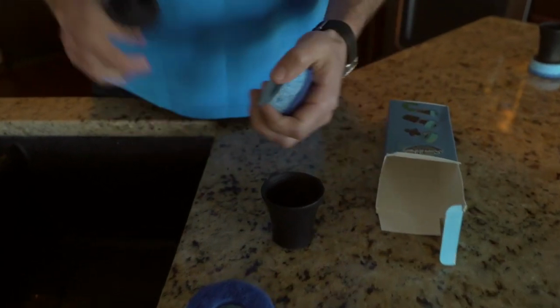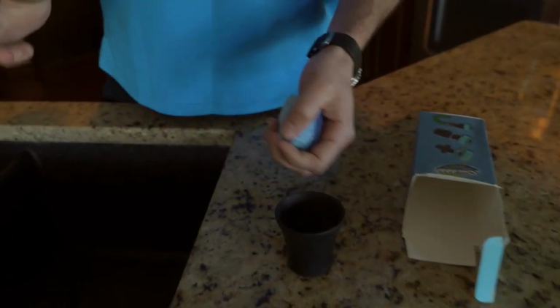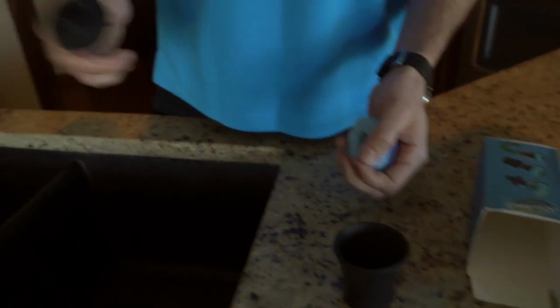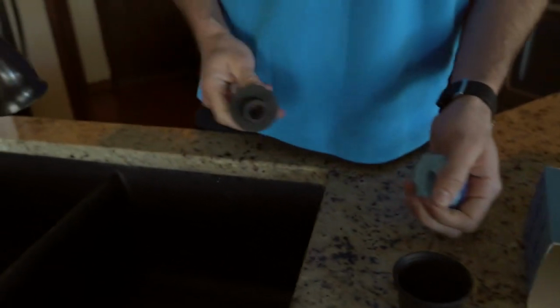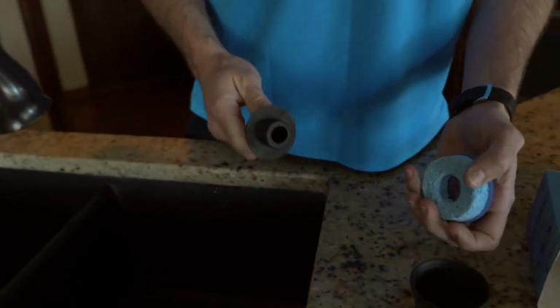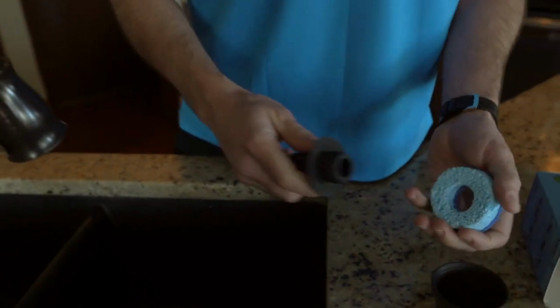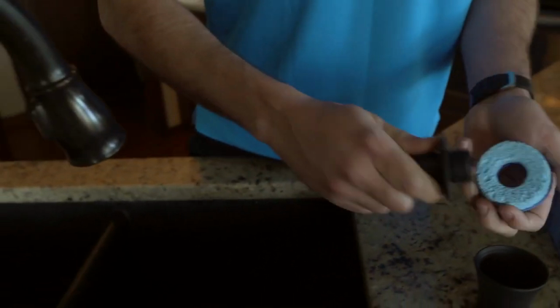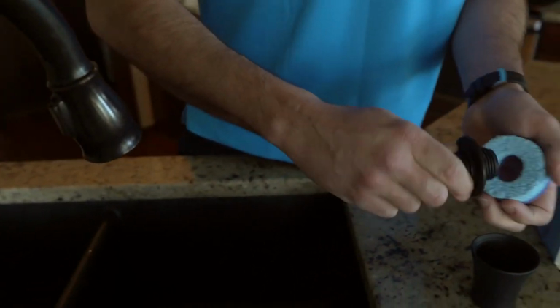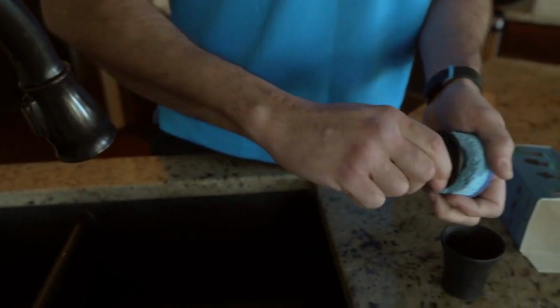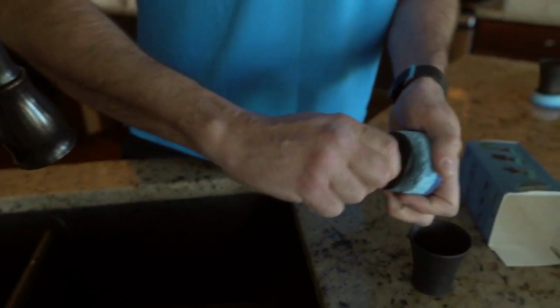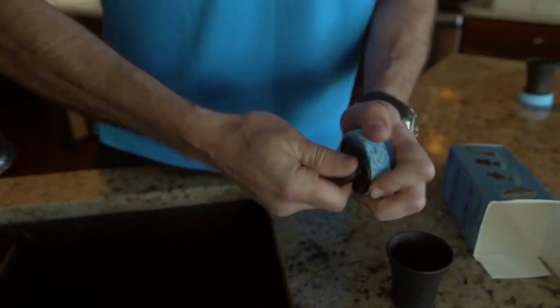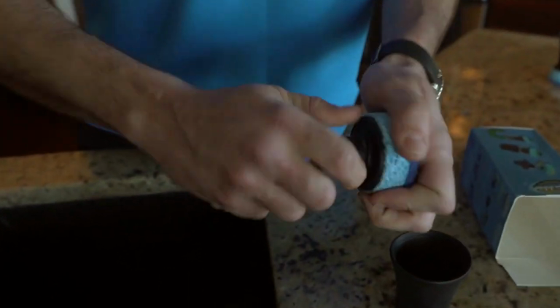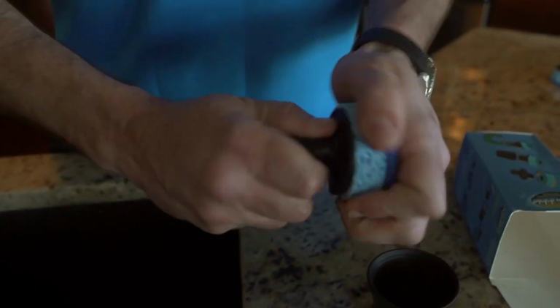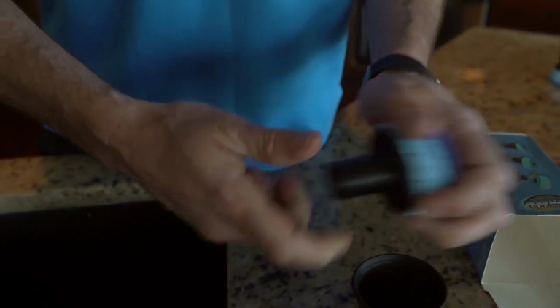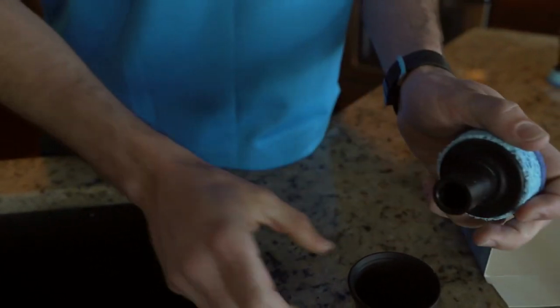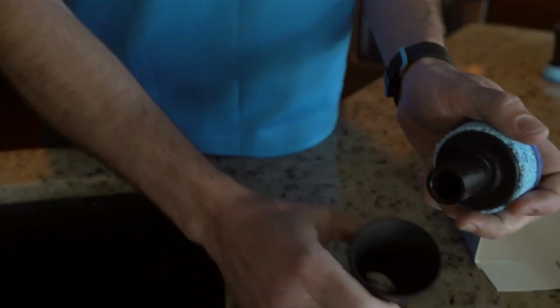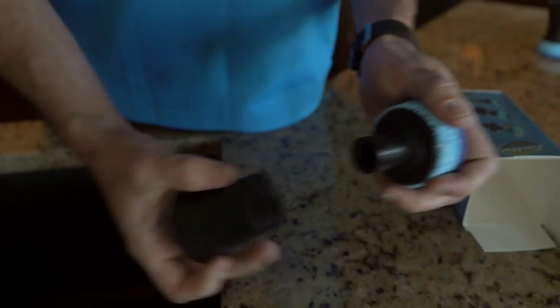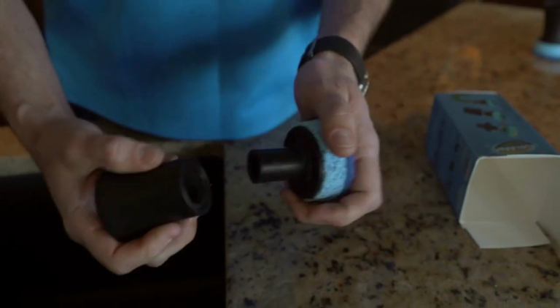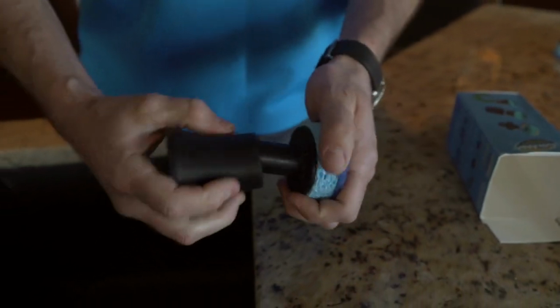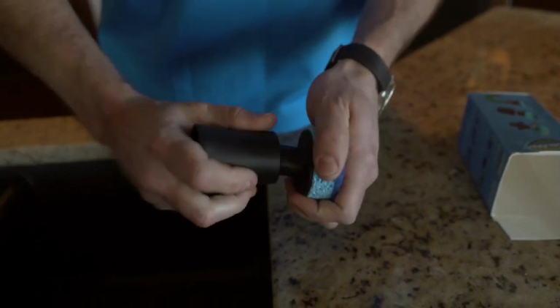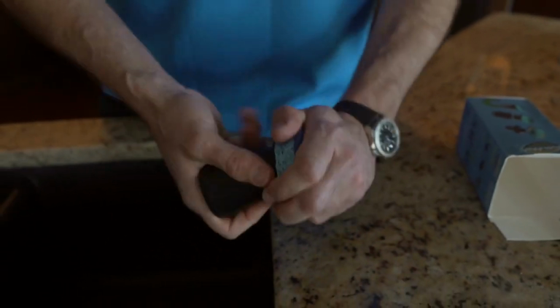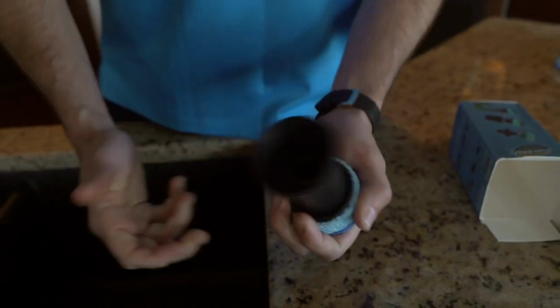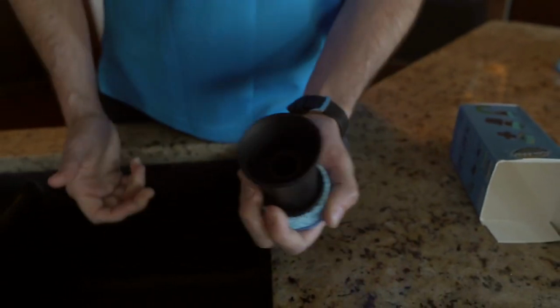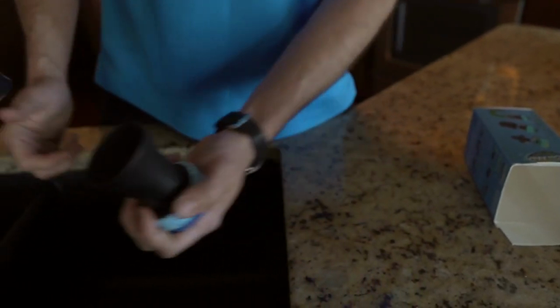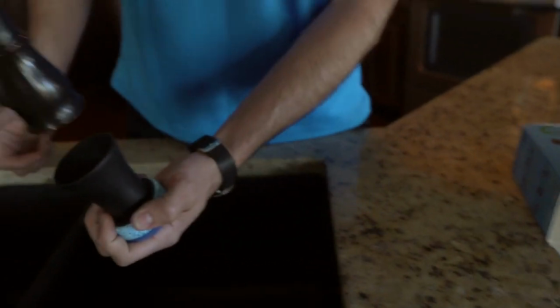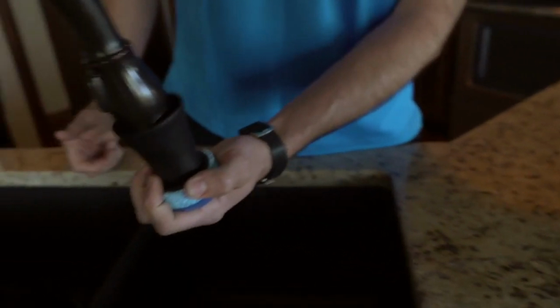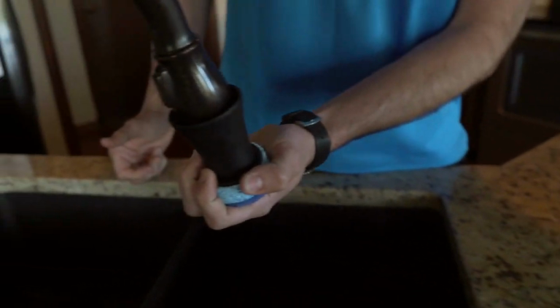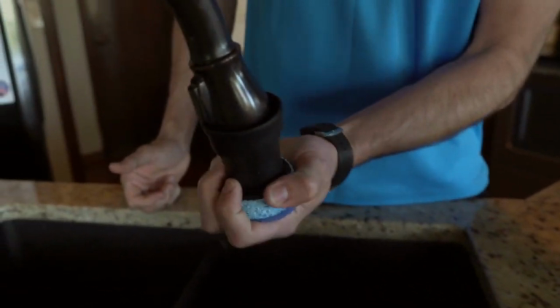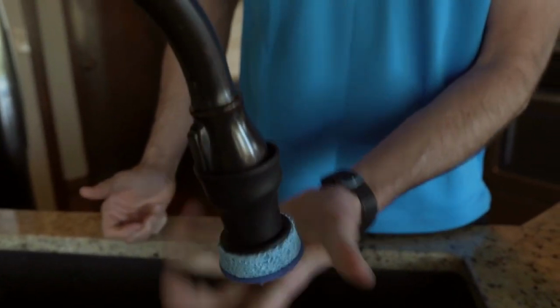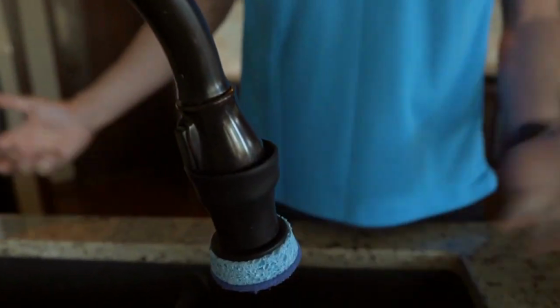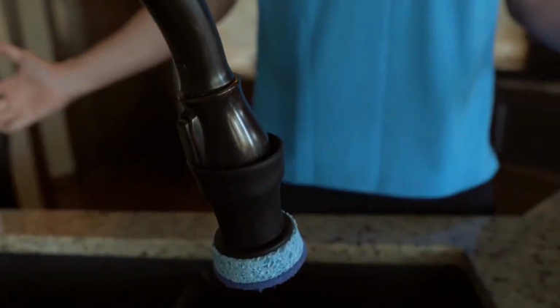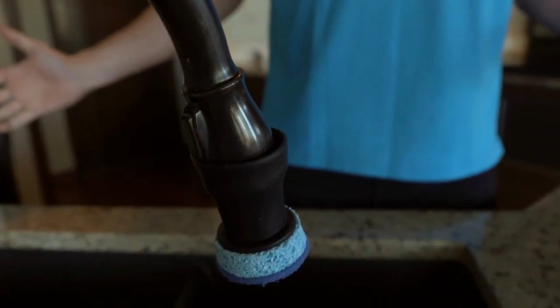For your modern pull-down sink, you connect the sponge, flip it around, pull it like this, and within a second — boom!